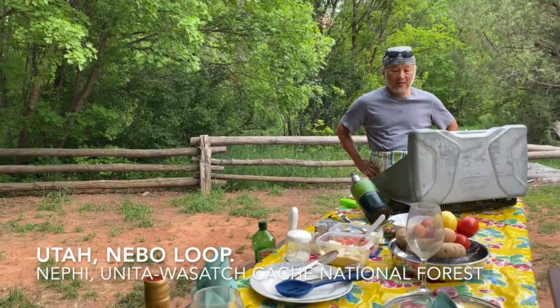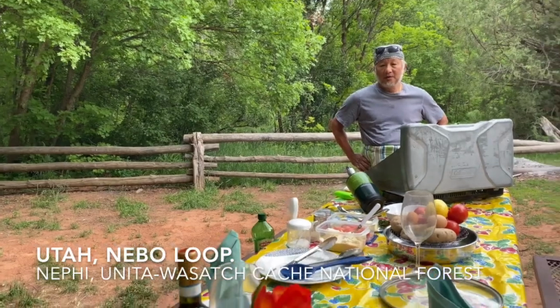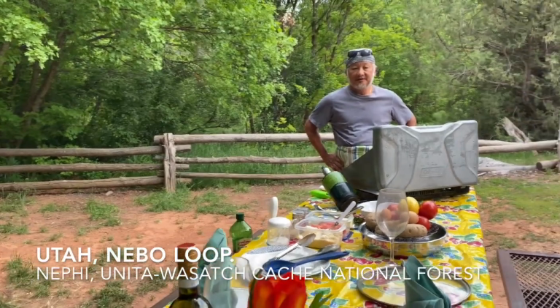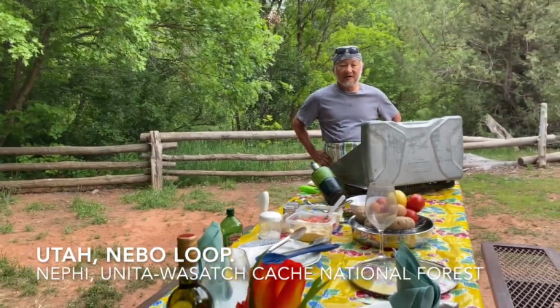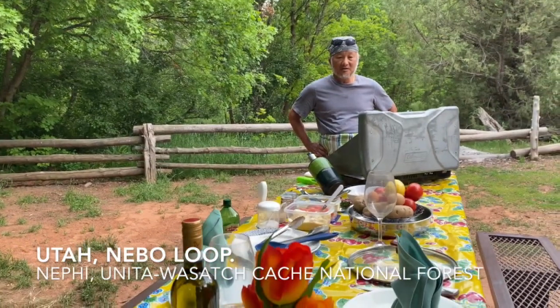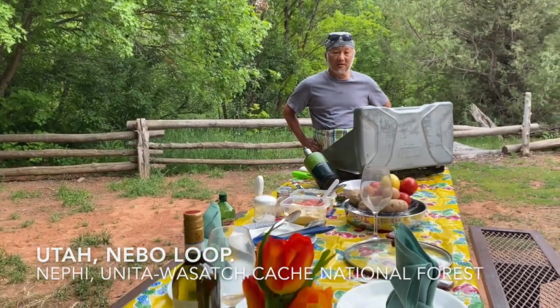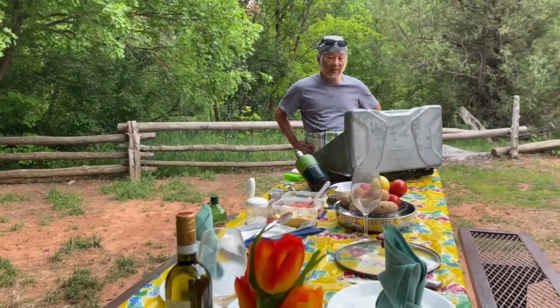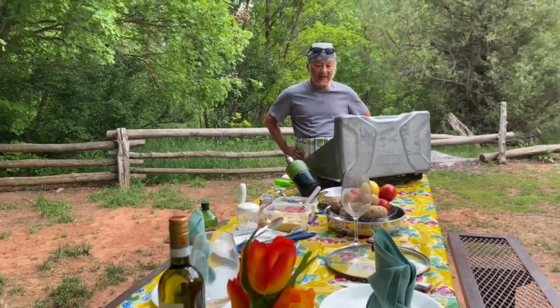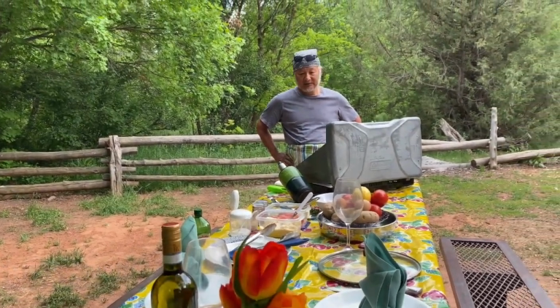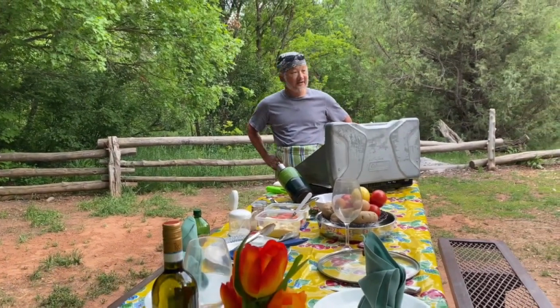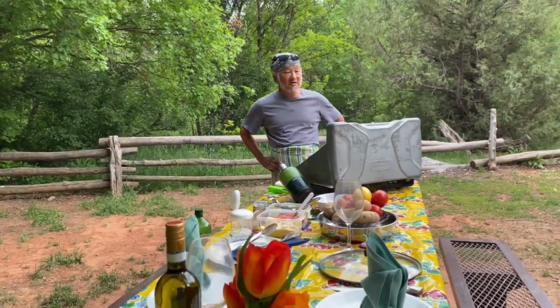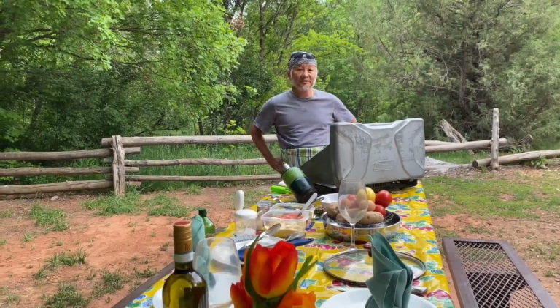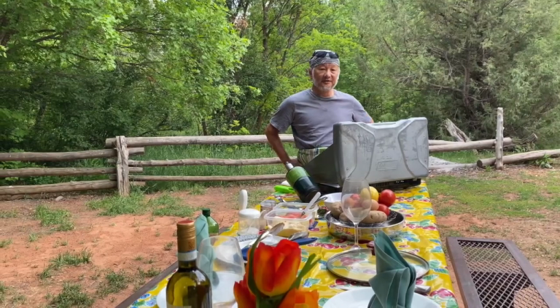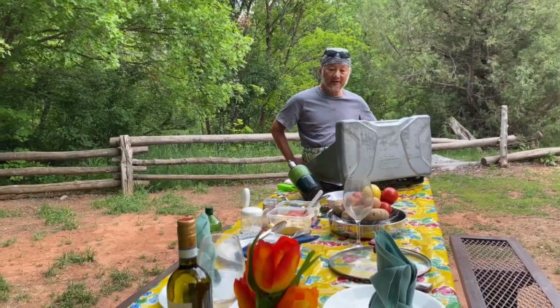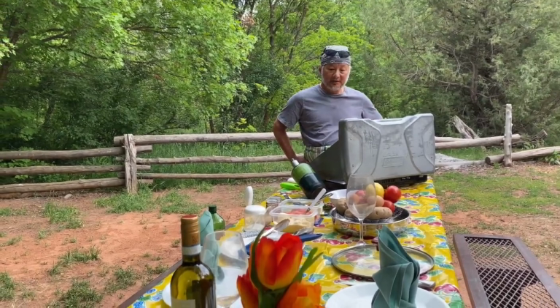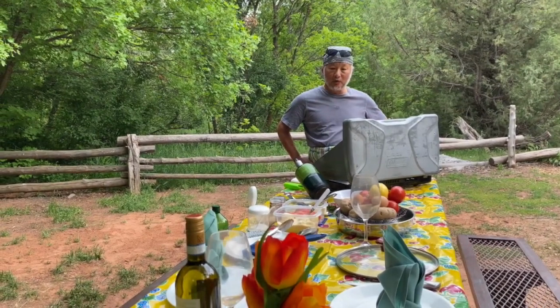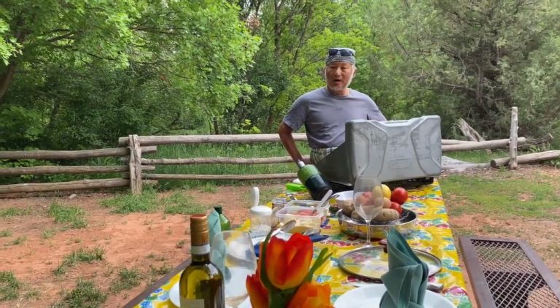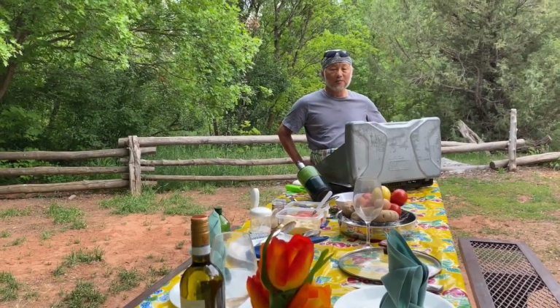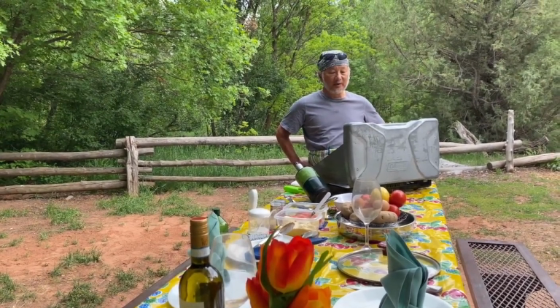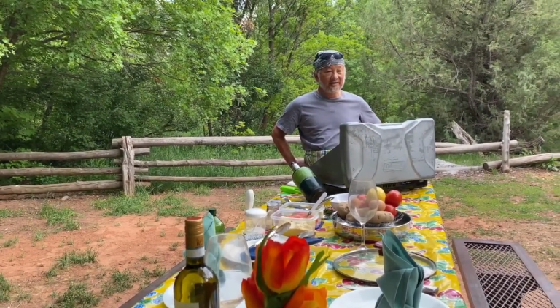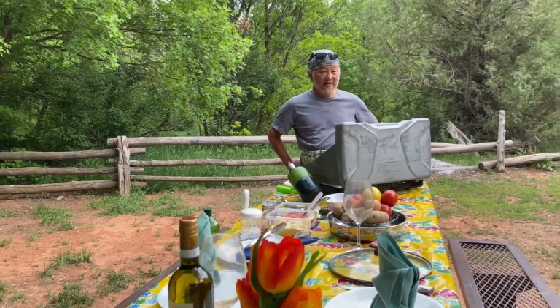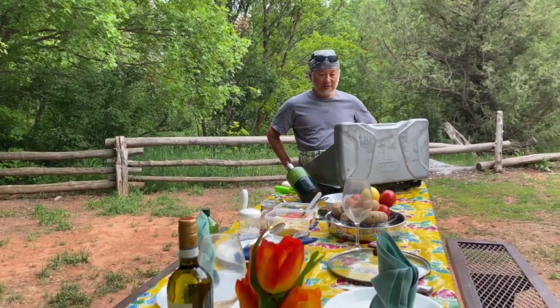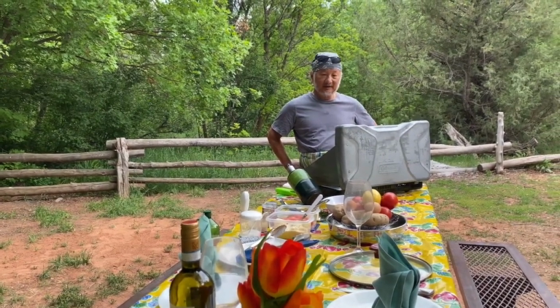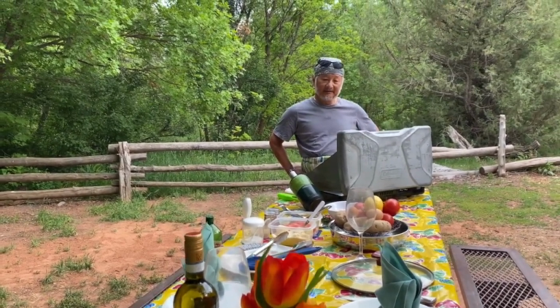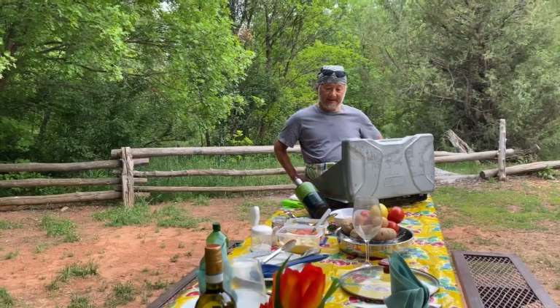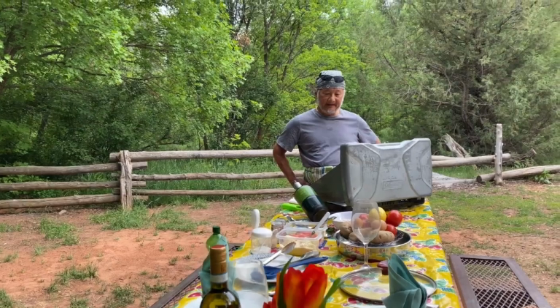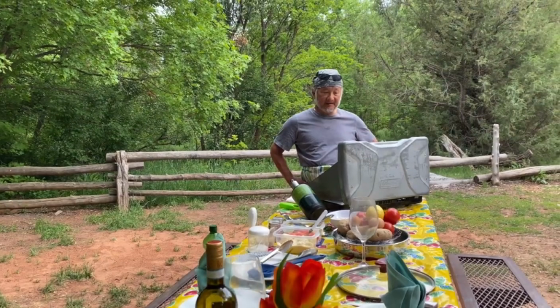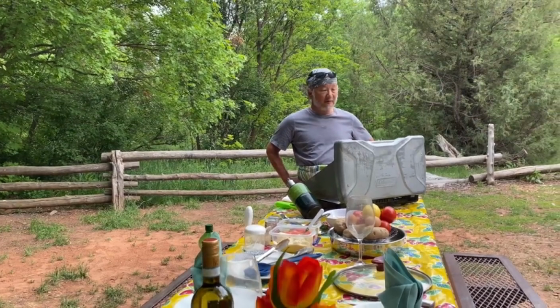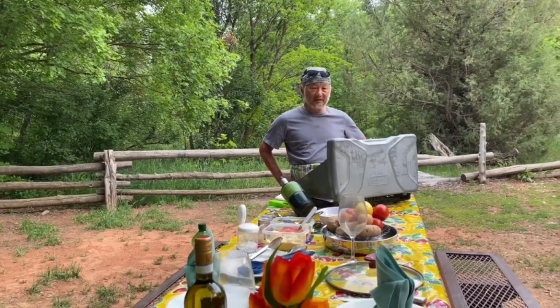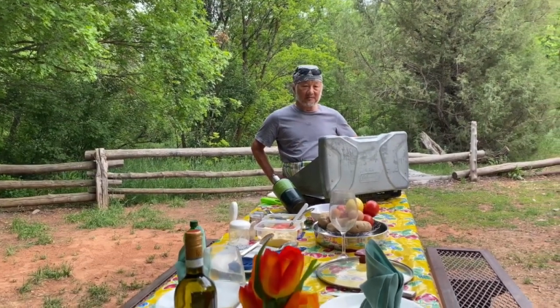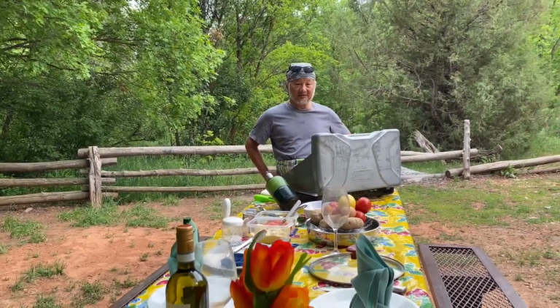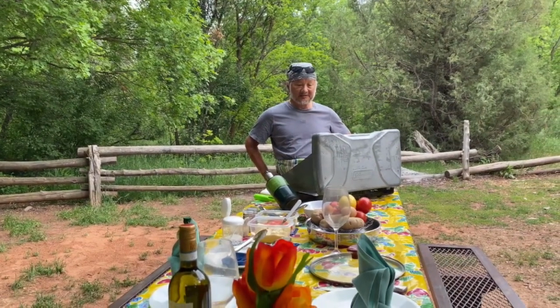Hi, this is David Kong, cooking in the wild at the campgrounds on Nebo Loop Highway in Utah, and I think it's about 45 minutes from Salt Lake City to the south.